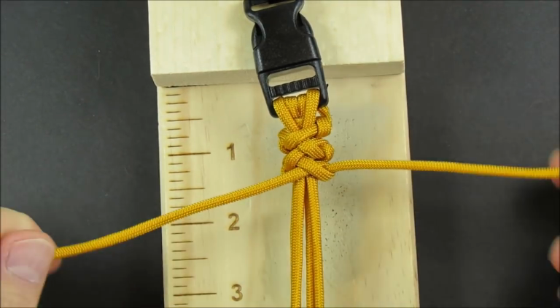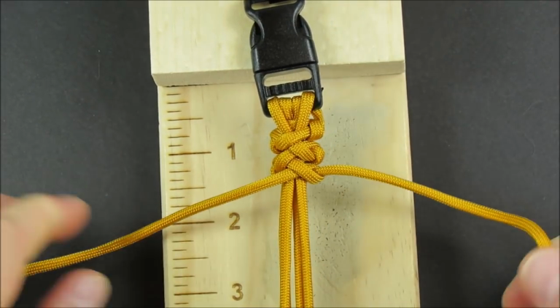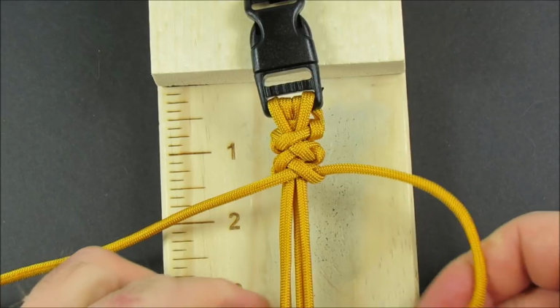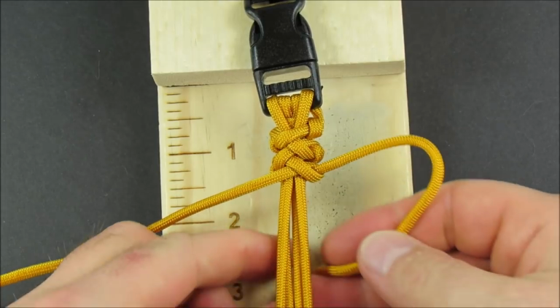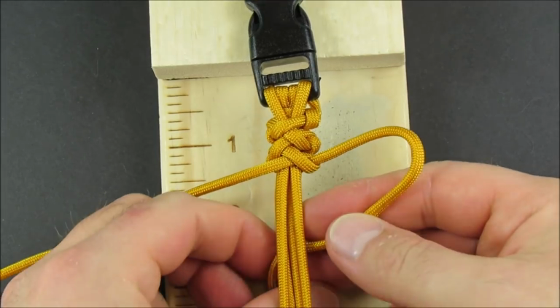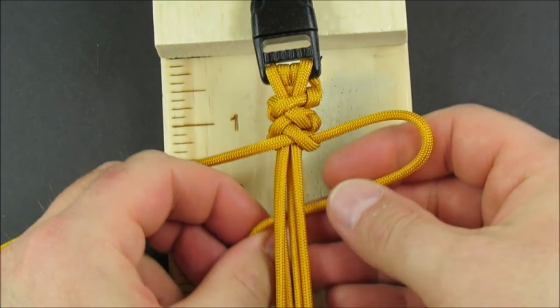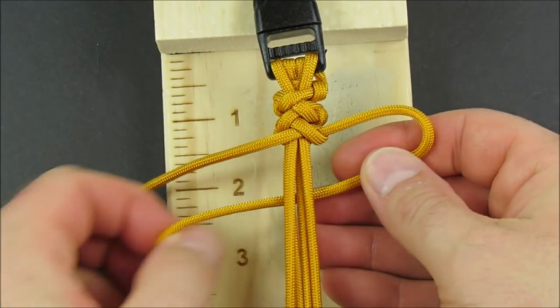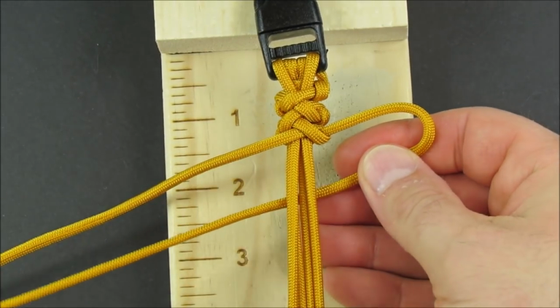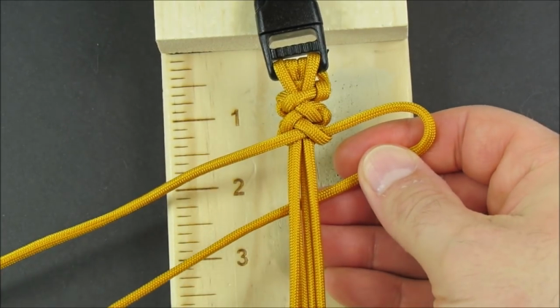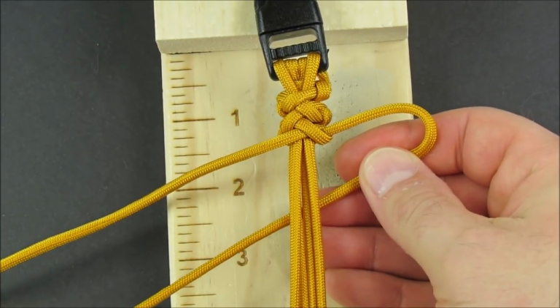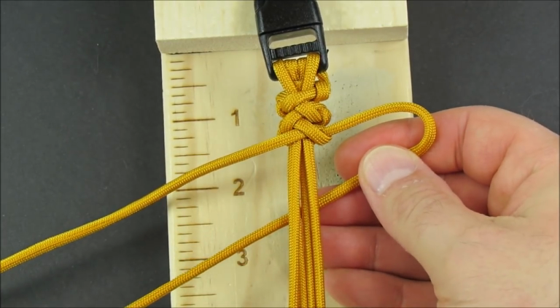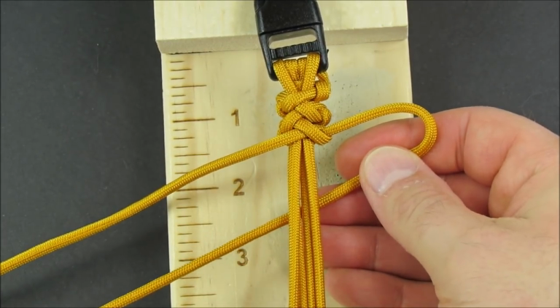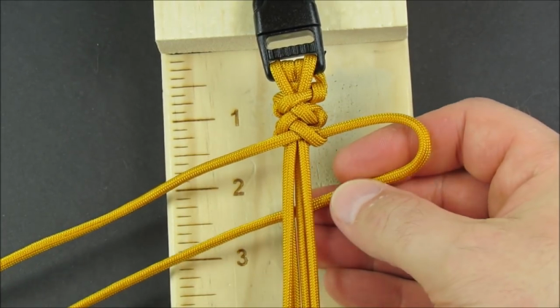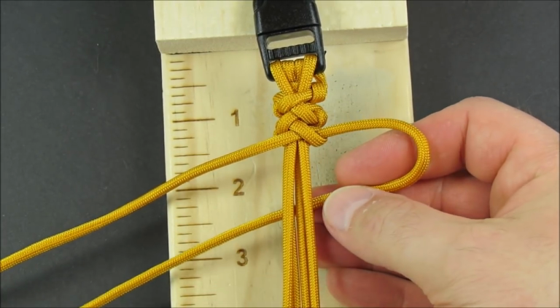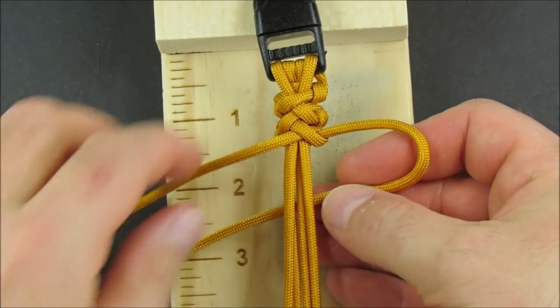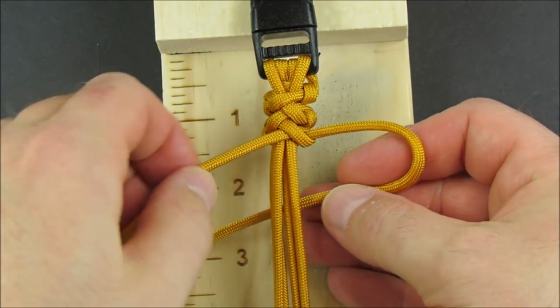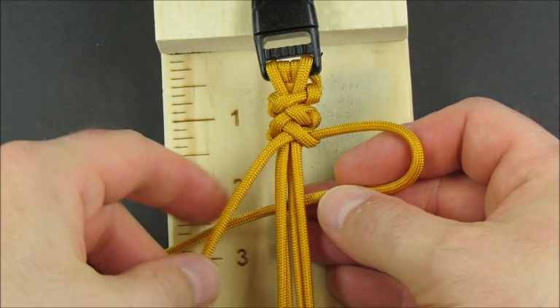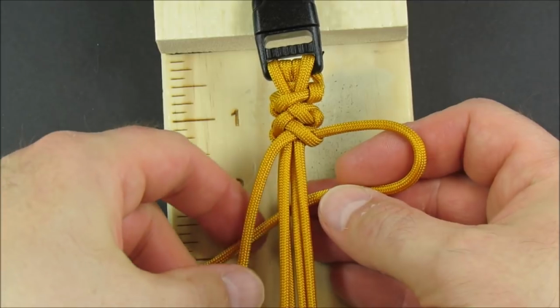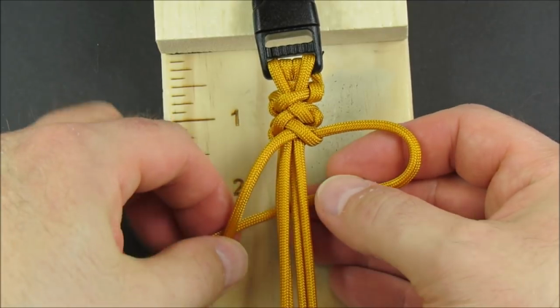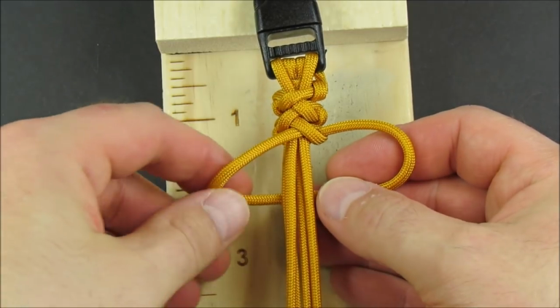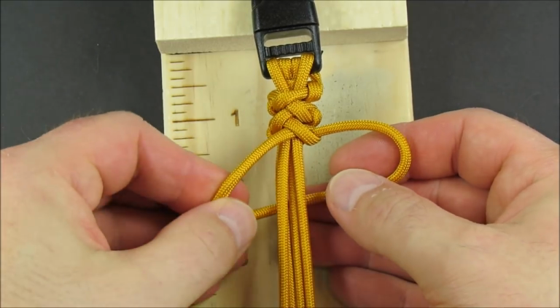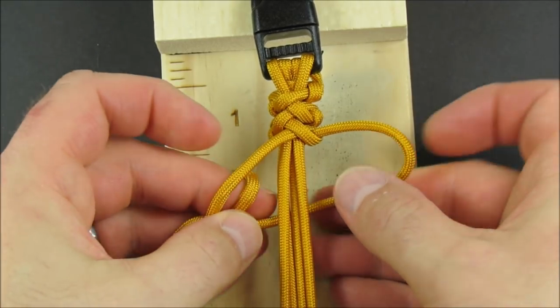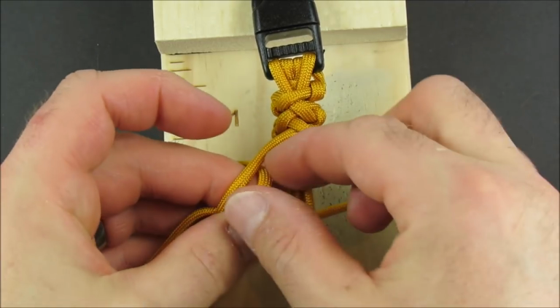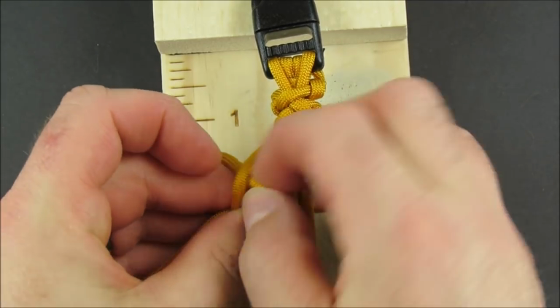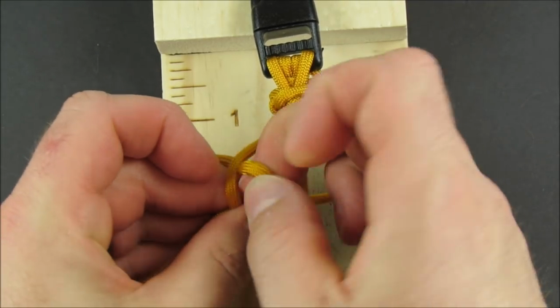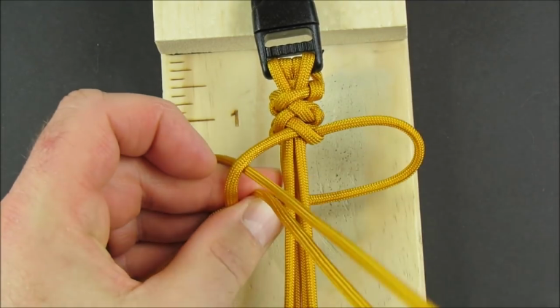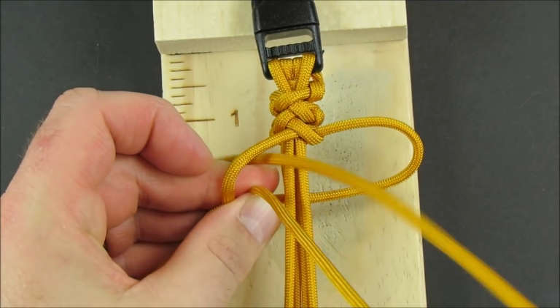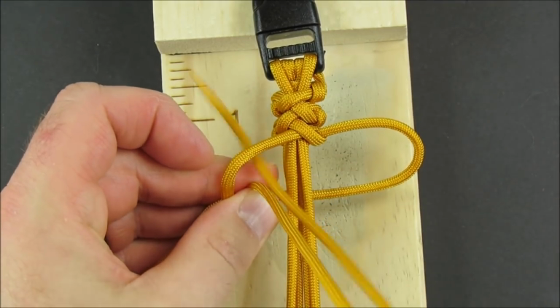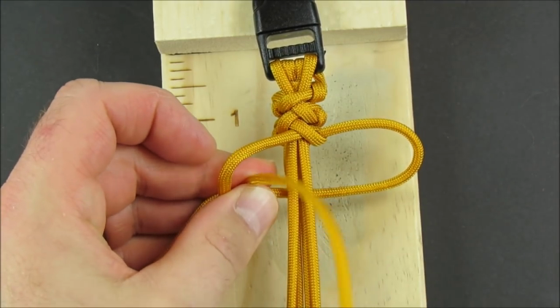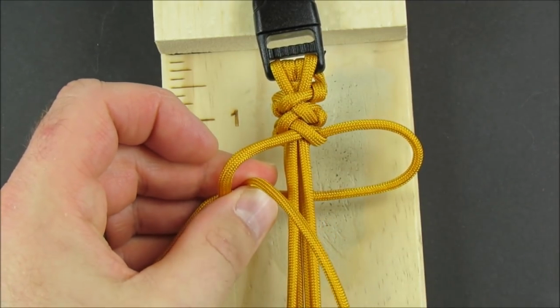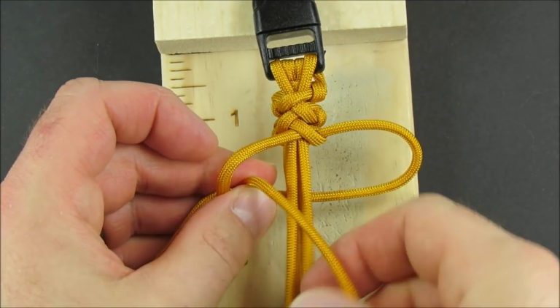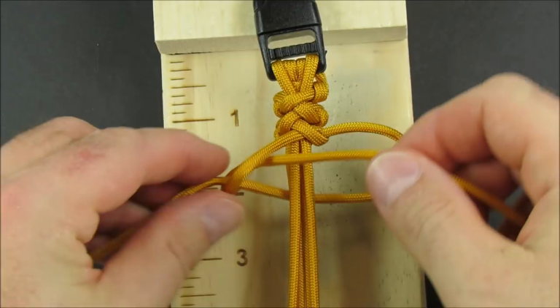Take the right cord underneath. Take the left cord over, around, through, and over the core strands.